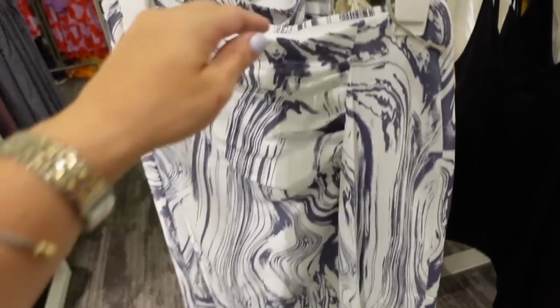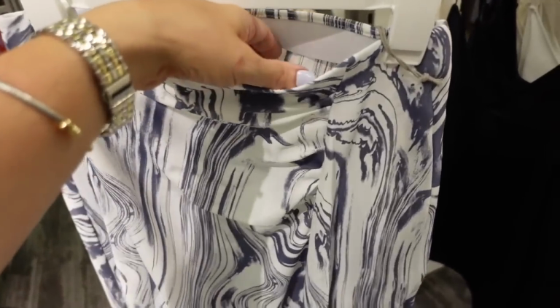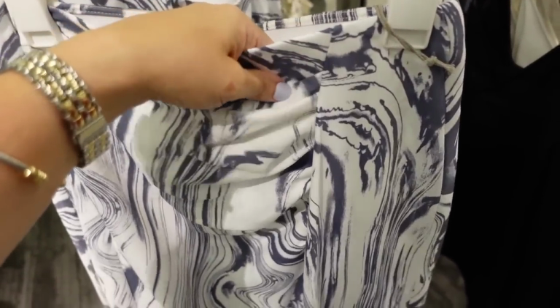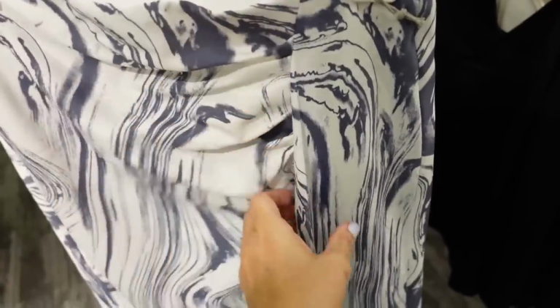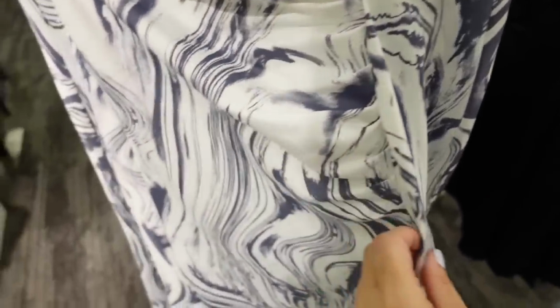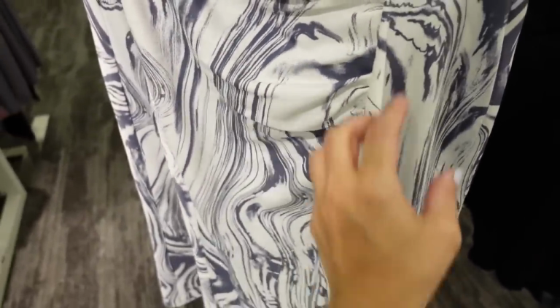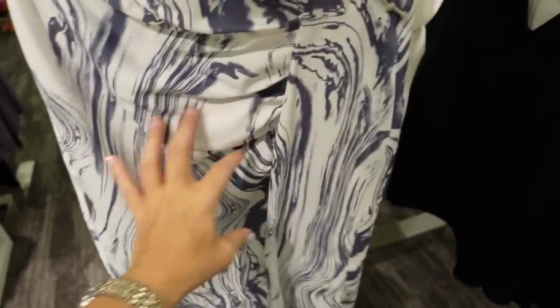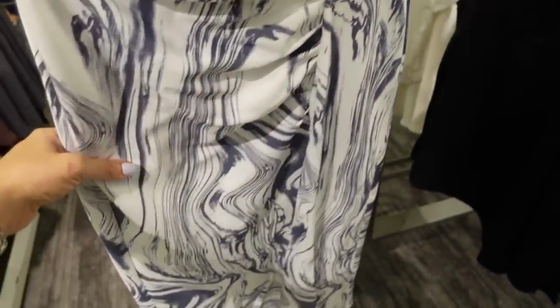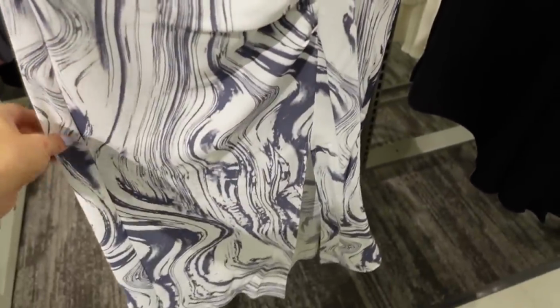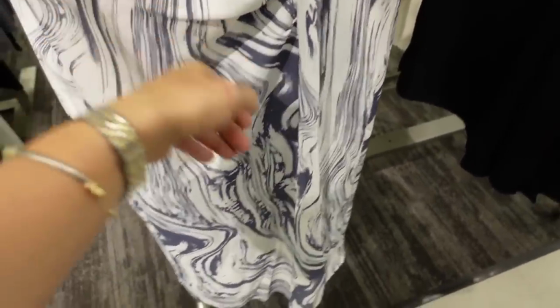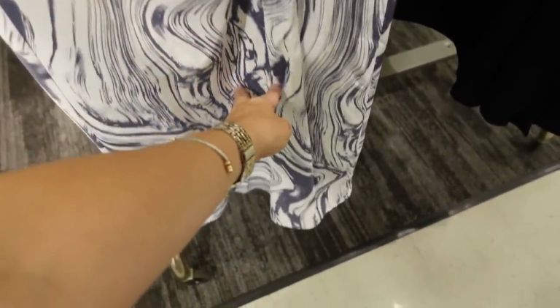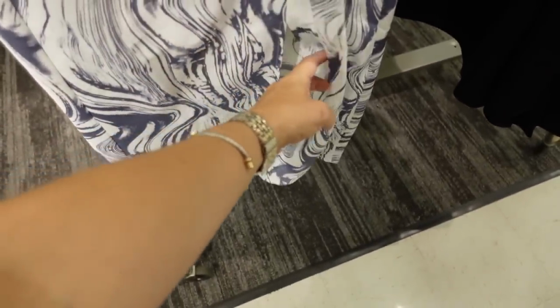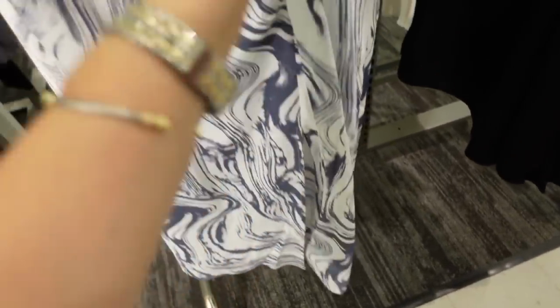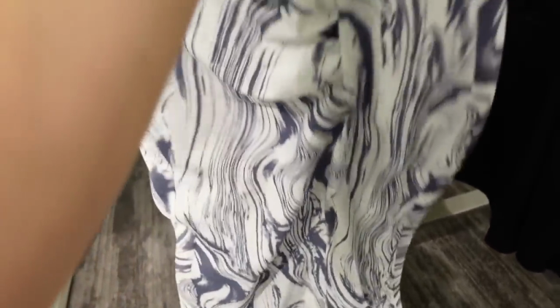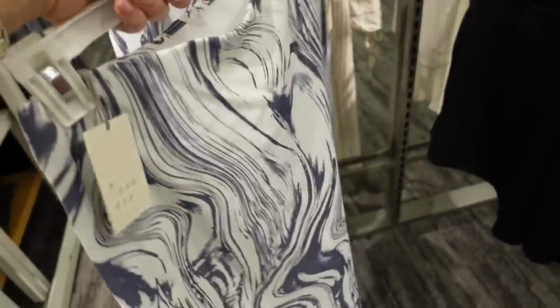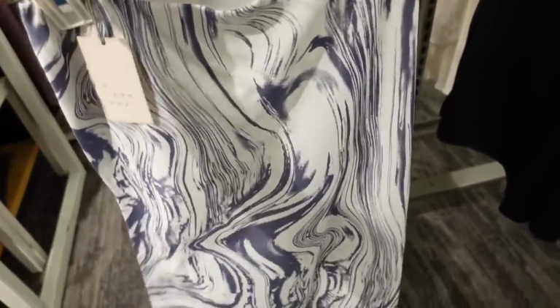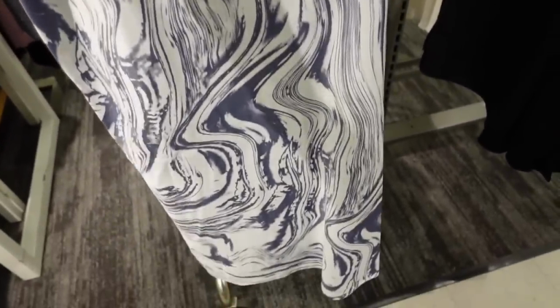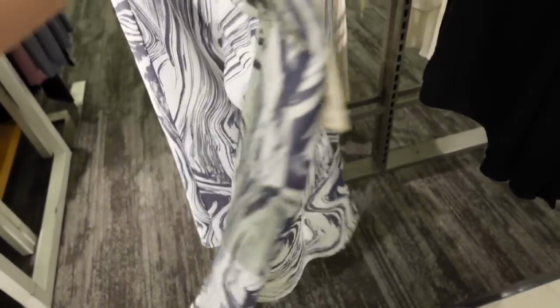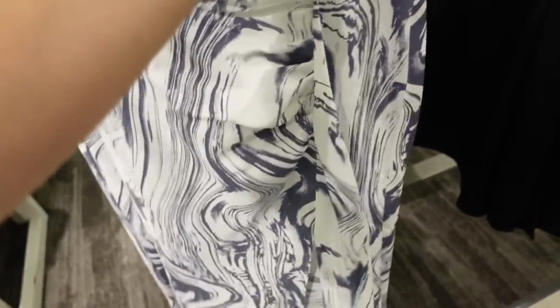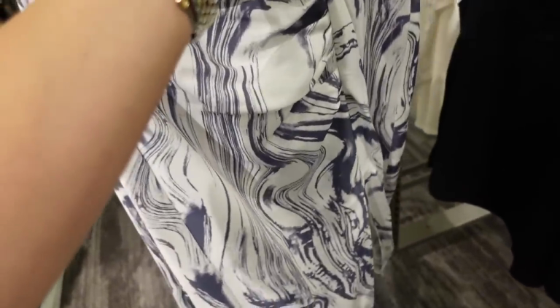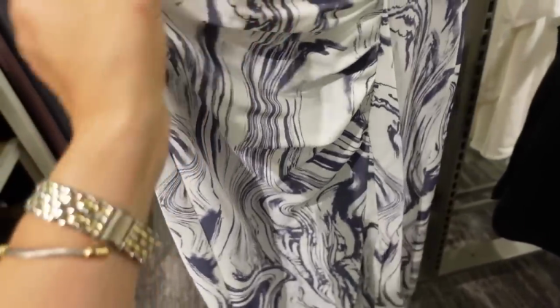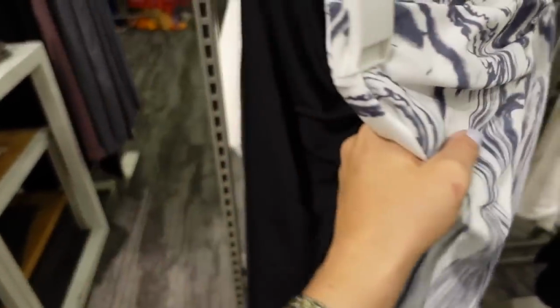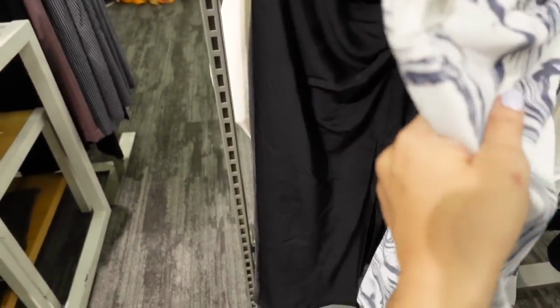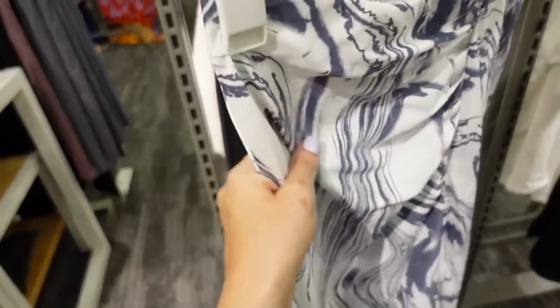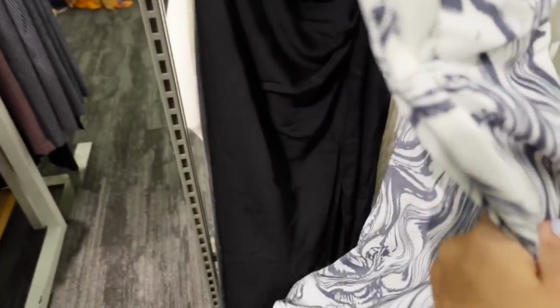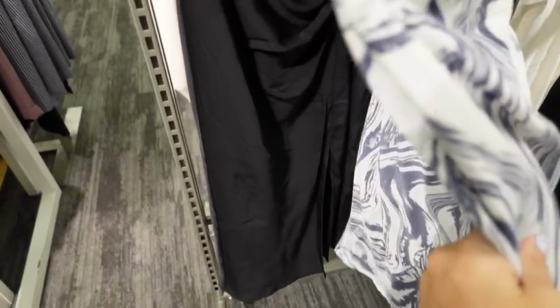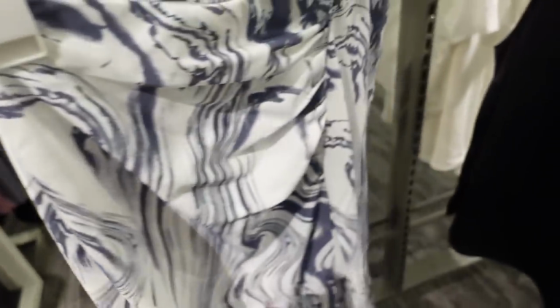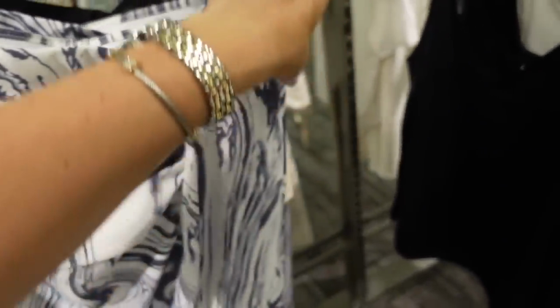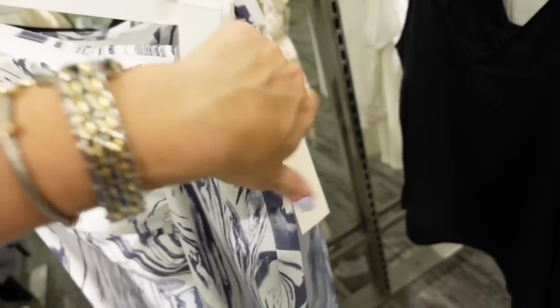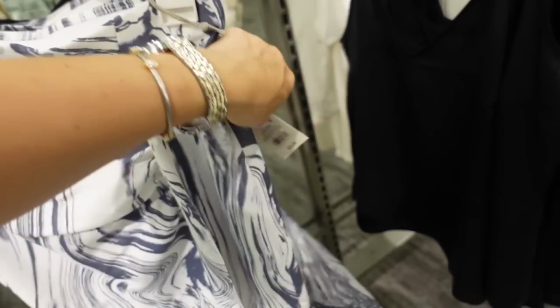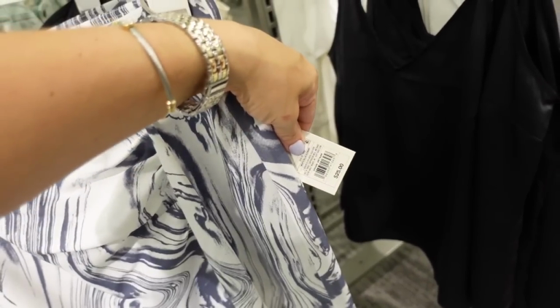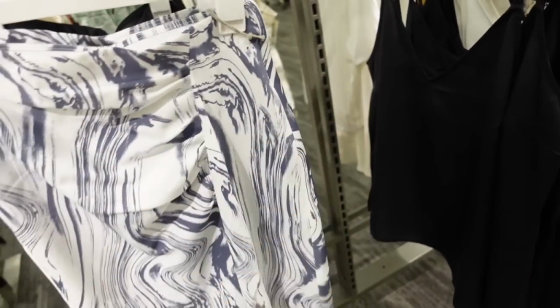New skirt from A New Day. This one has an elastic waistband, a wrap style with gathering, a little slit through the leg, and the same look through the back. Comes in a white and gray marble print and solid black. These are going to be $25.